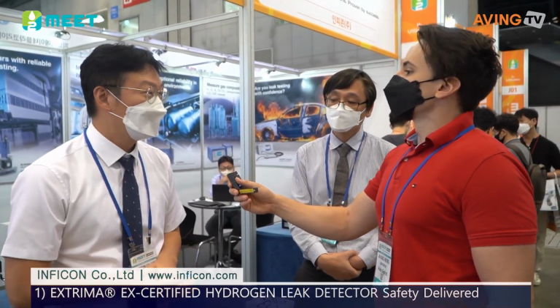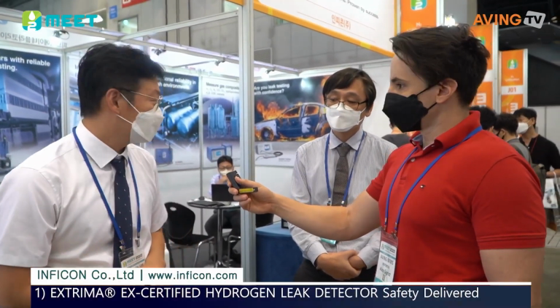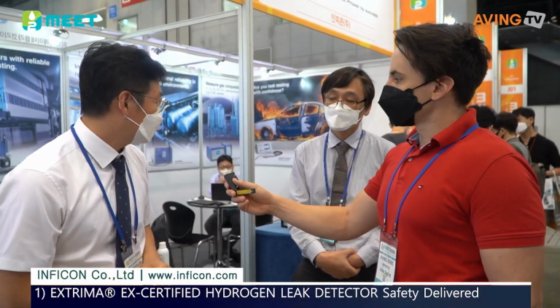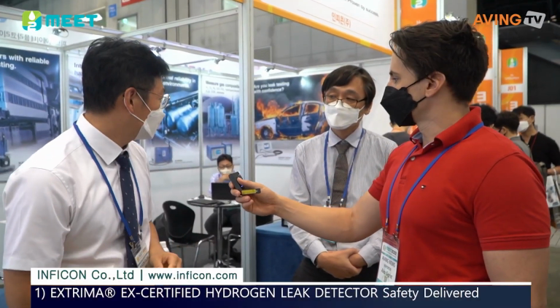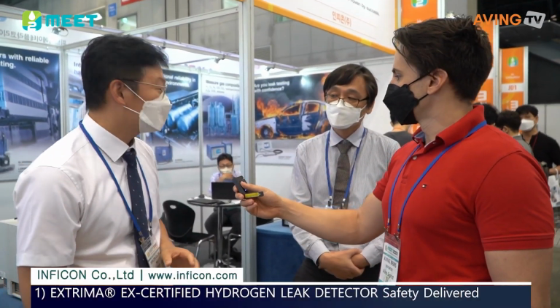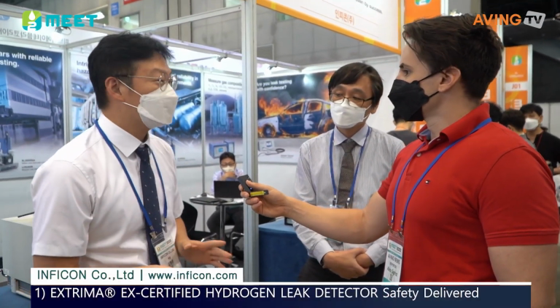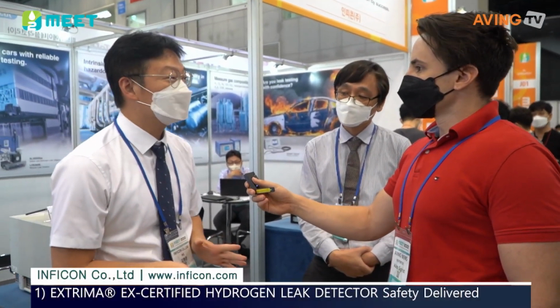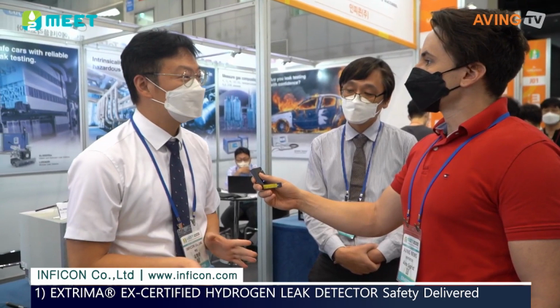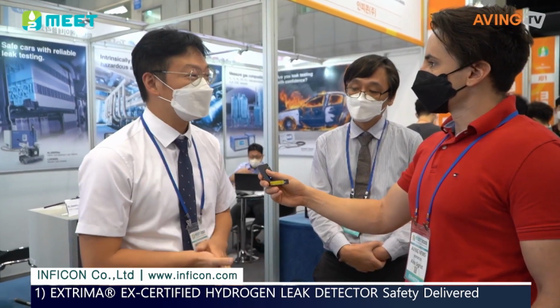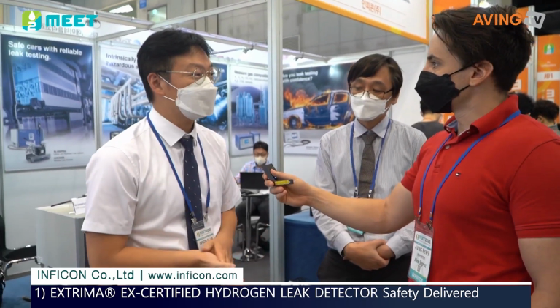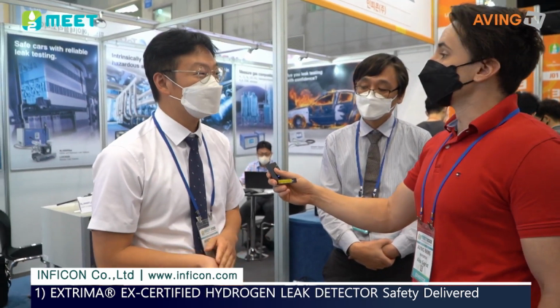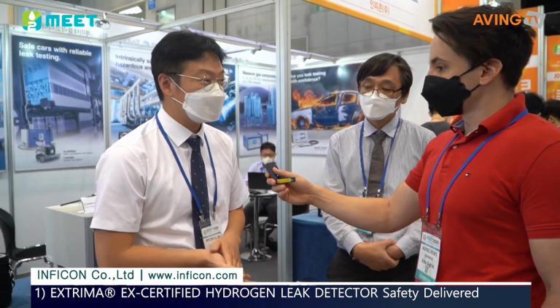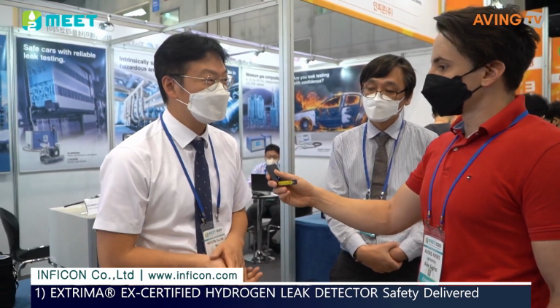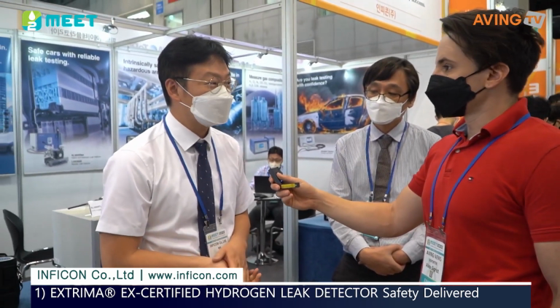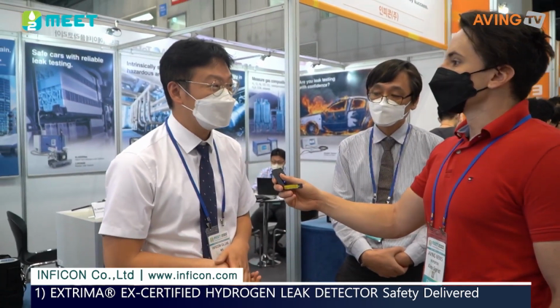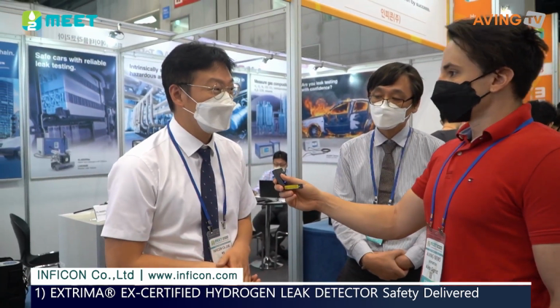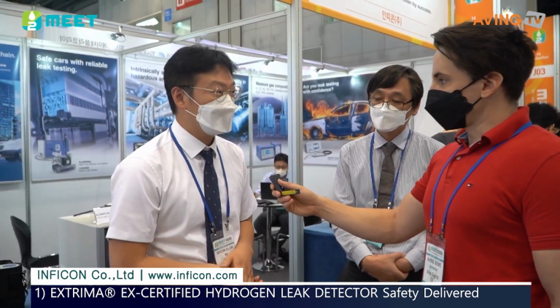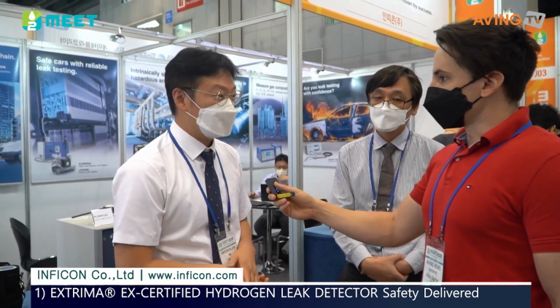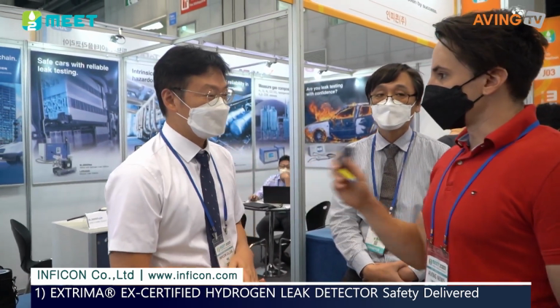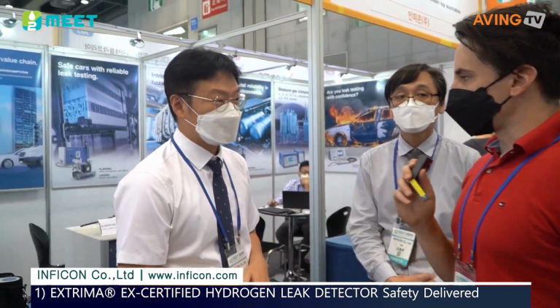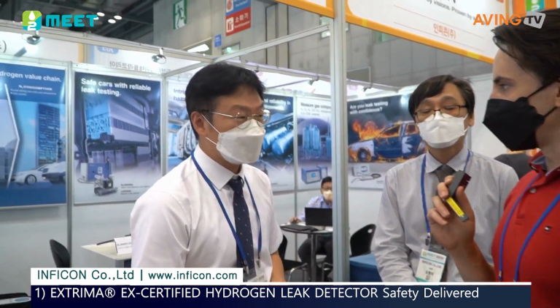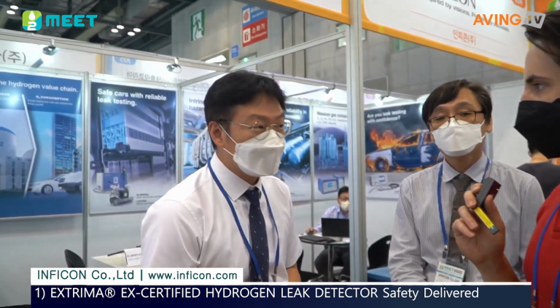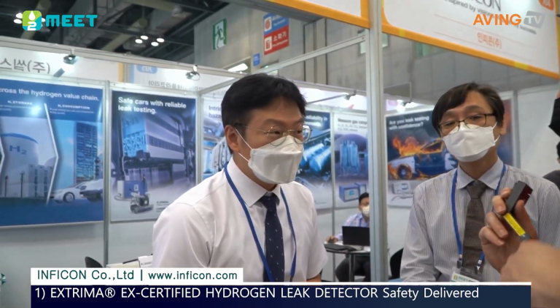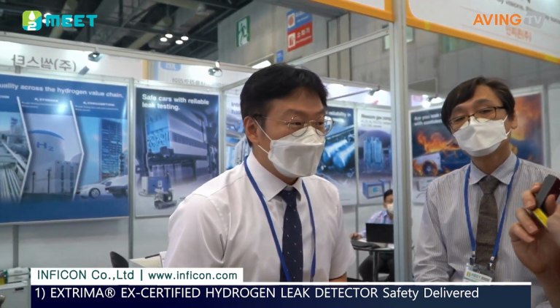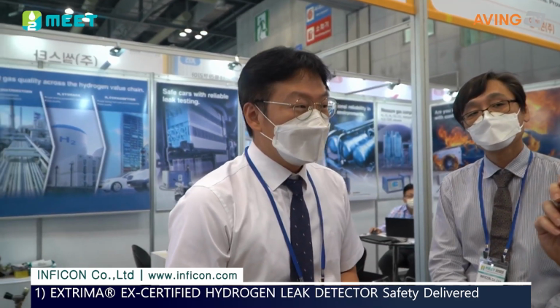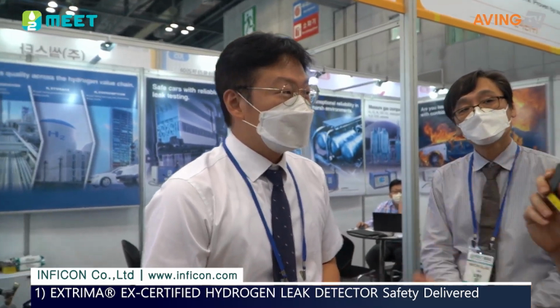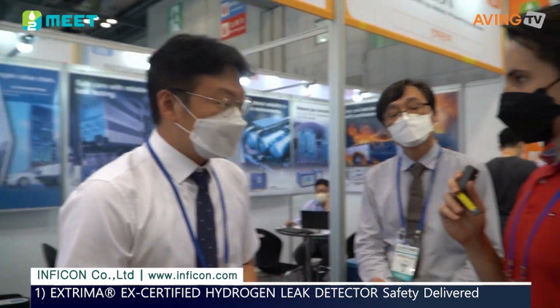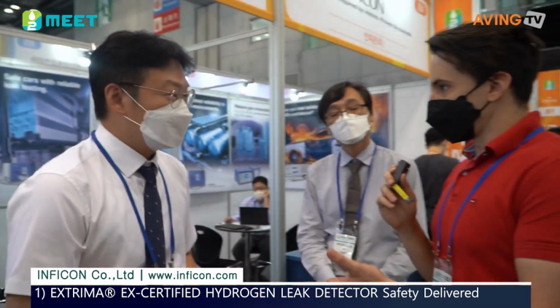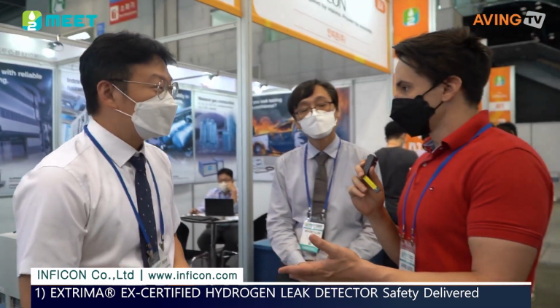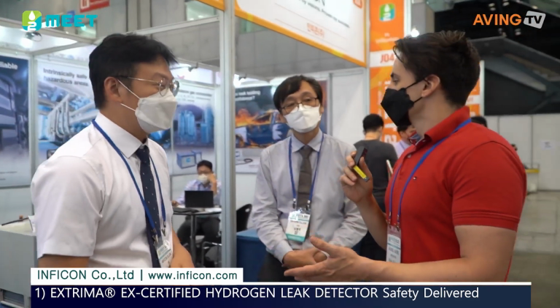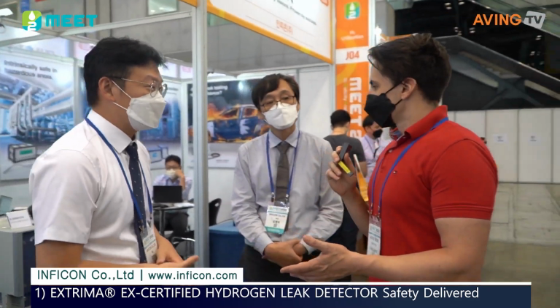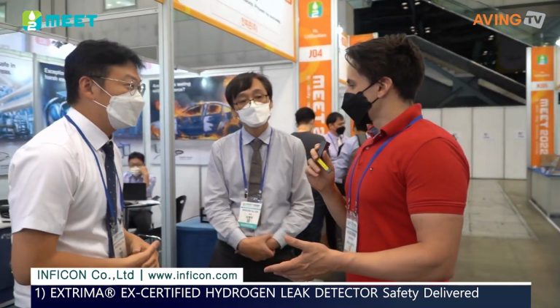We've got gas recycle and gas testing — so that would be gas leak detectors. Gas leak detection, yes.